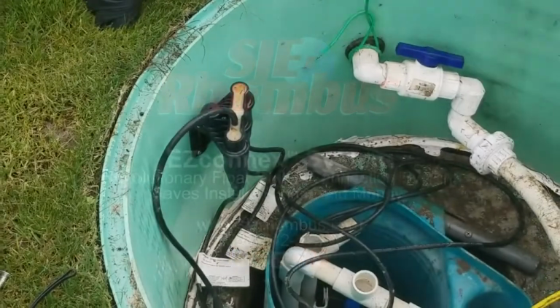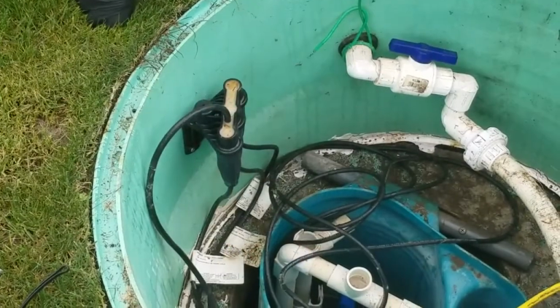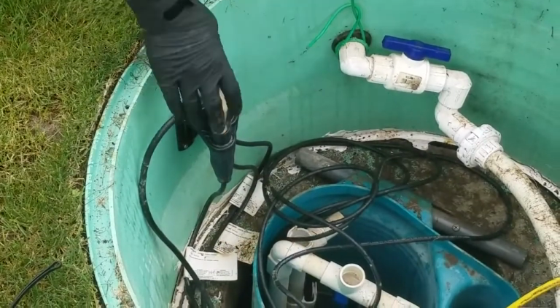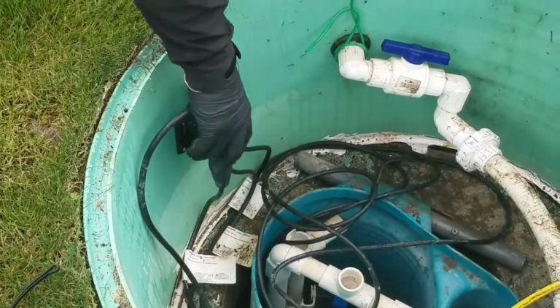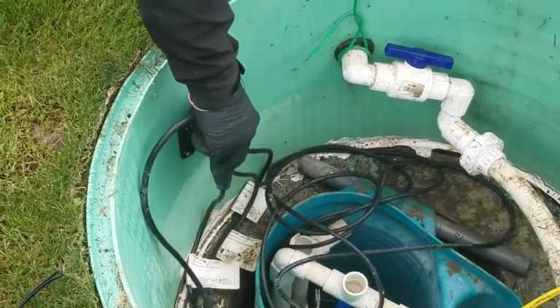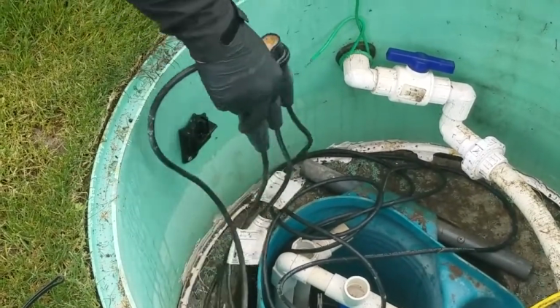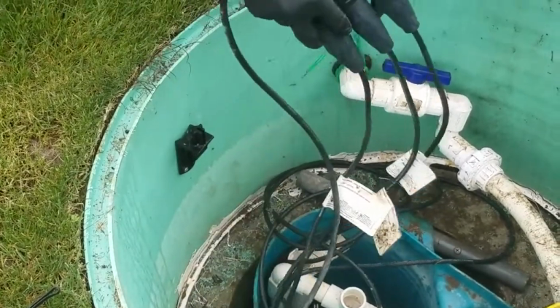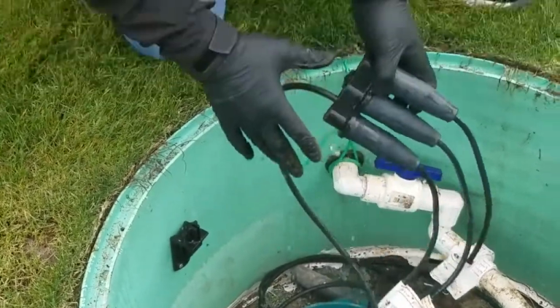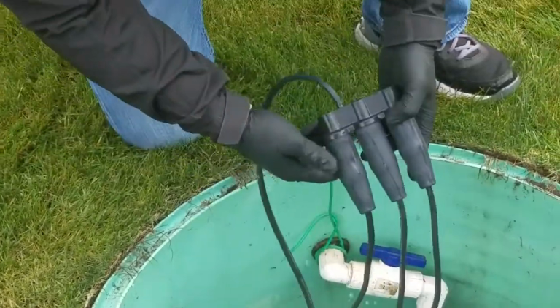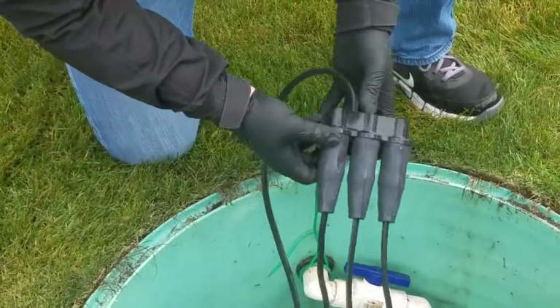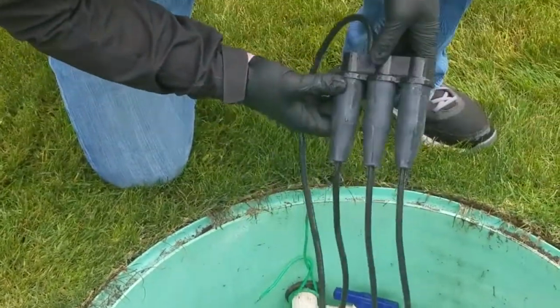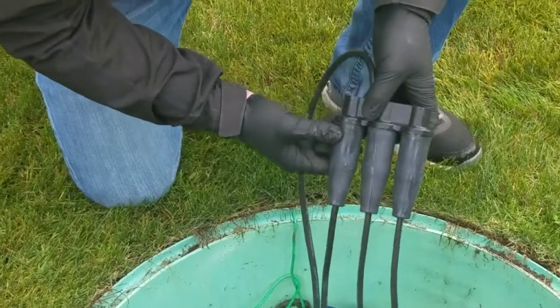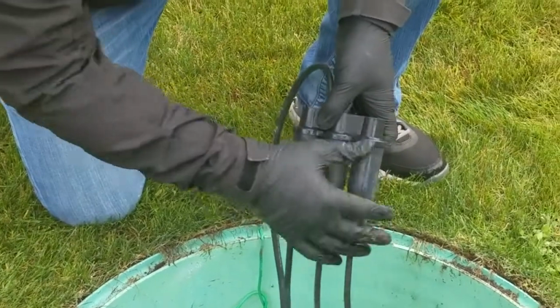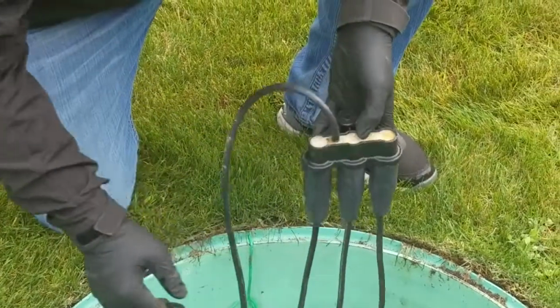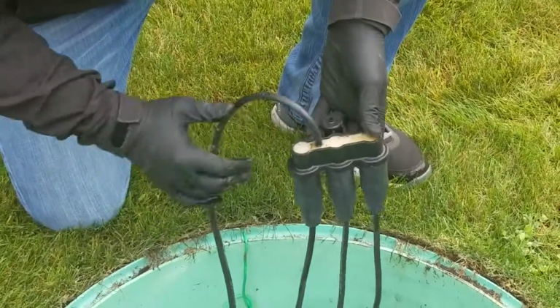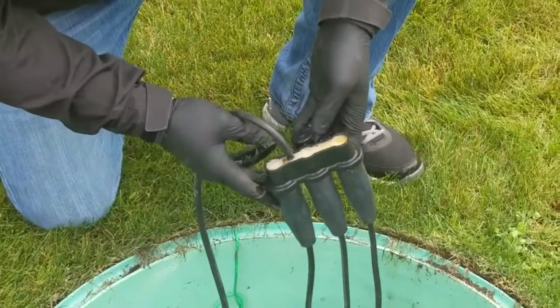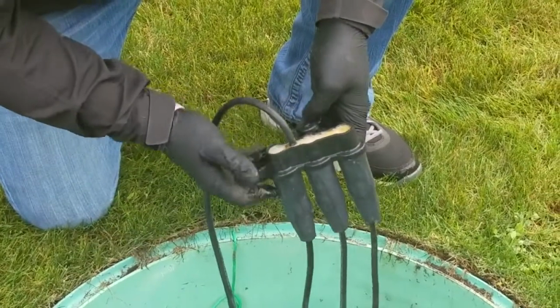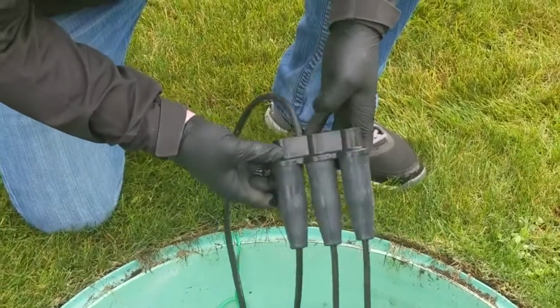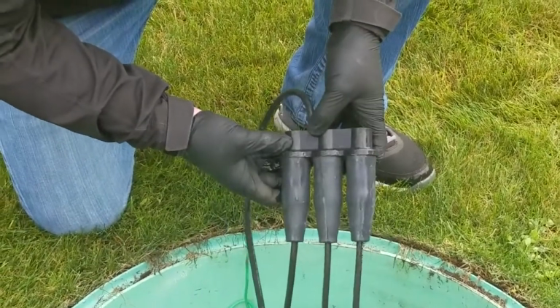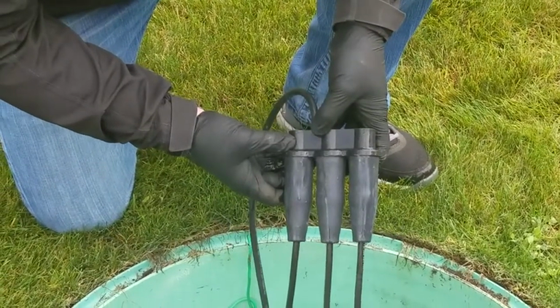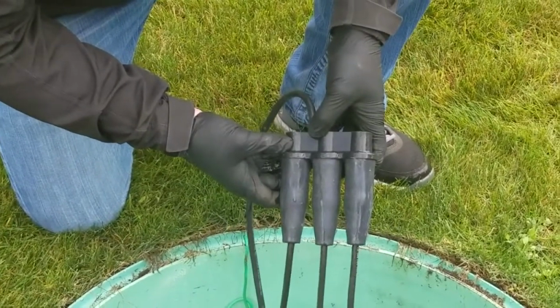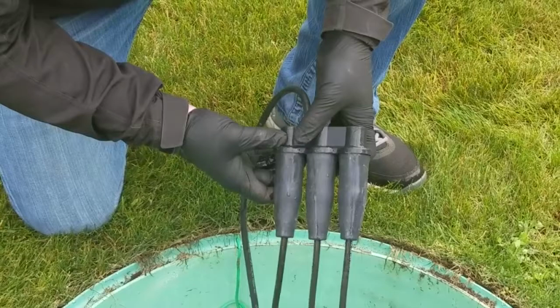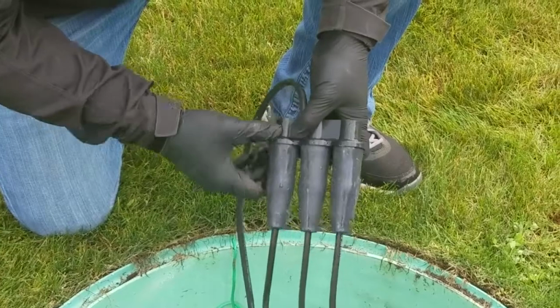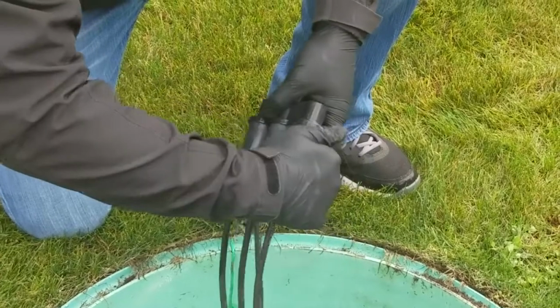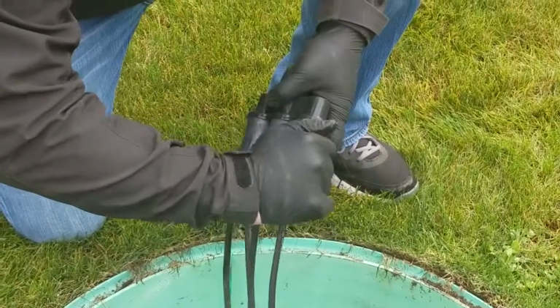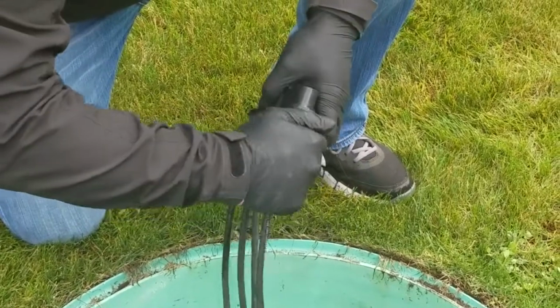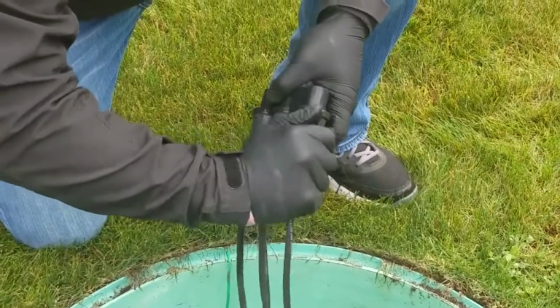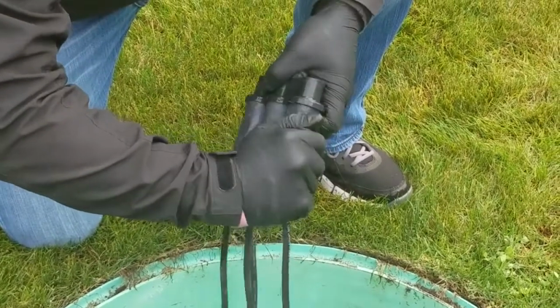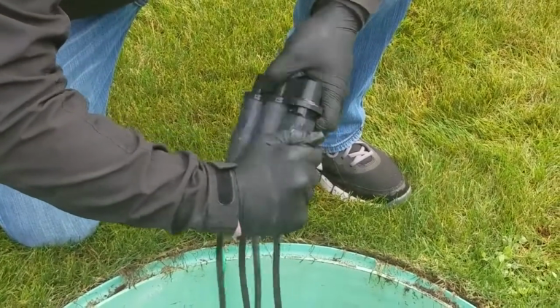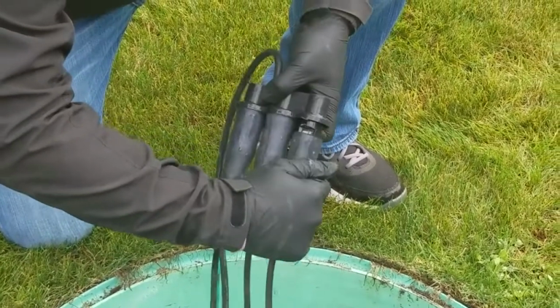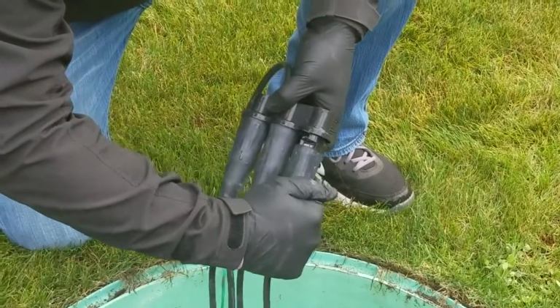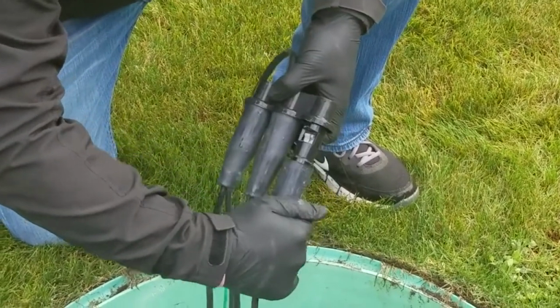We're checking a new EZ Connects installation that's been here for roughly about three months. We're actually pulling it out of the tank, pulling the boots down, and we're going to check and see how that connection looks.